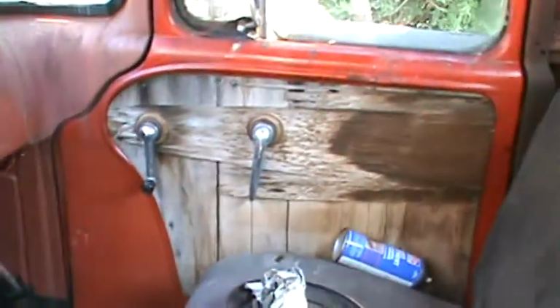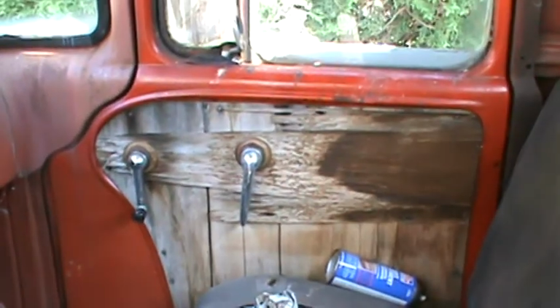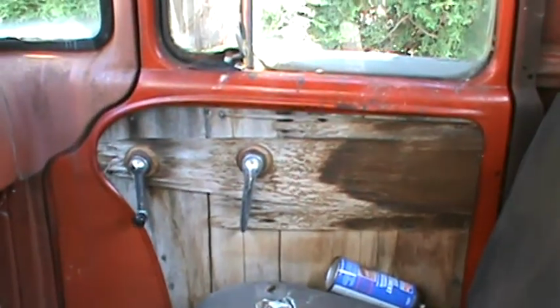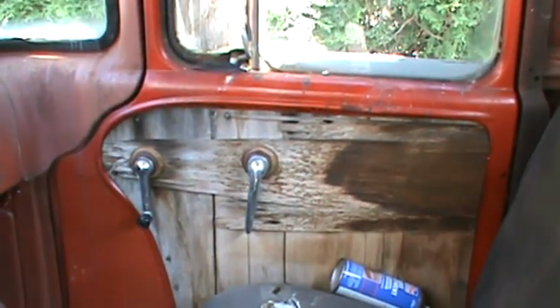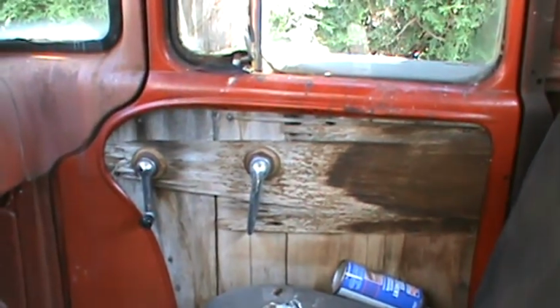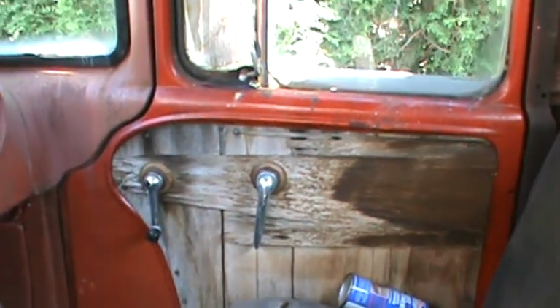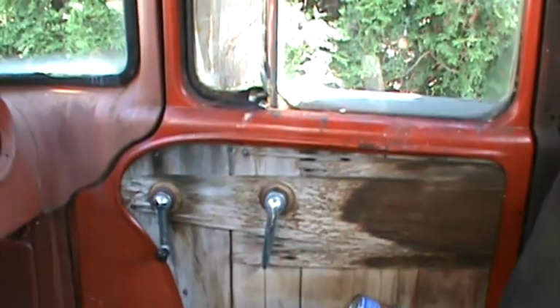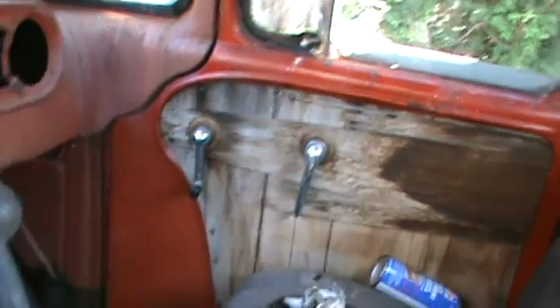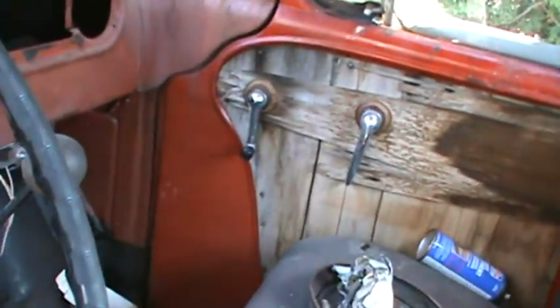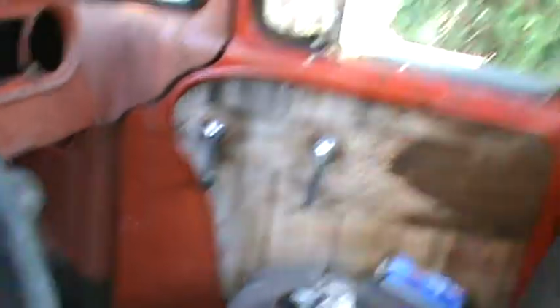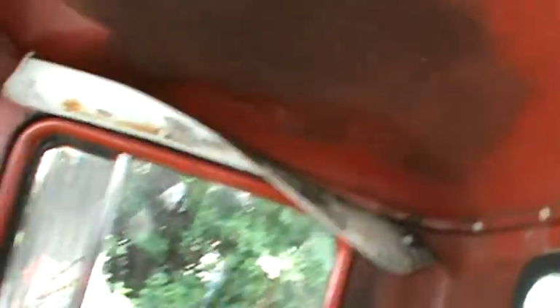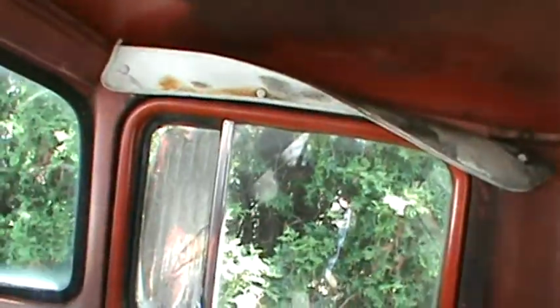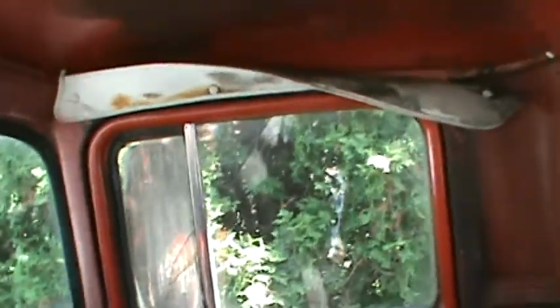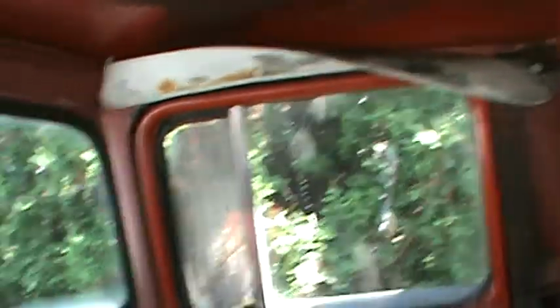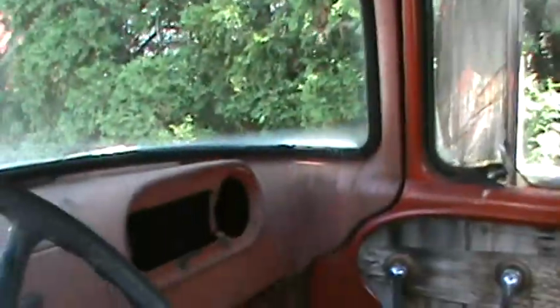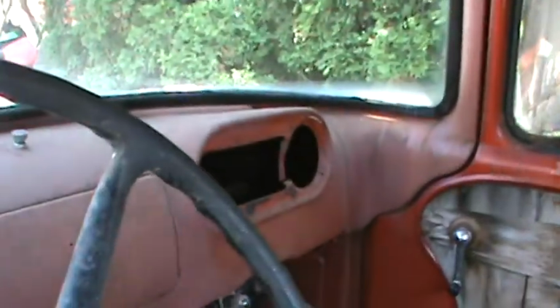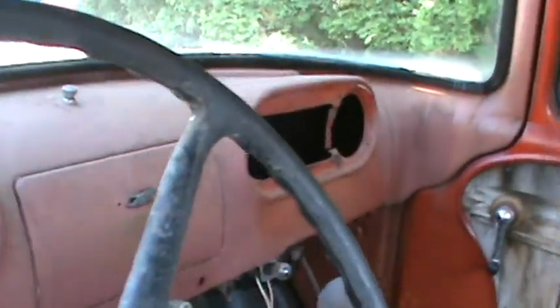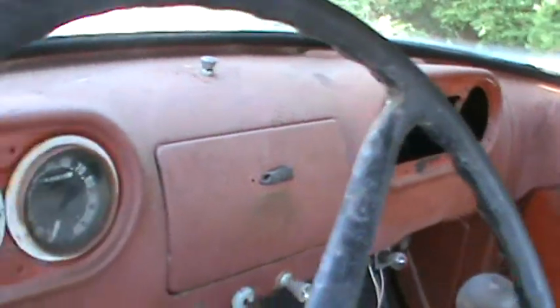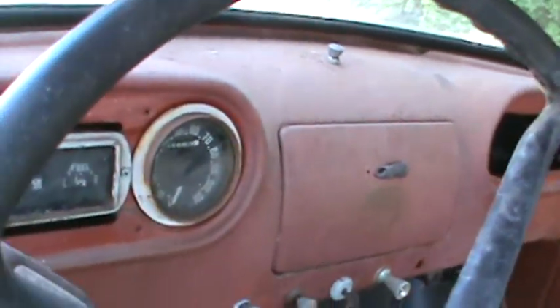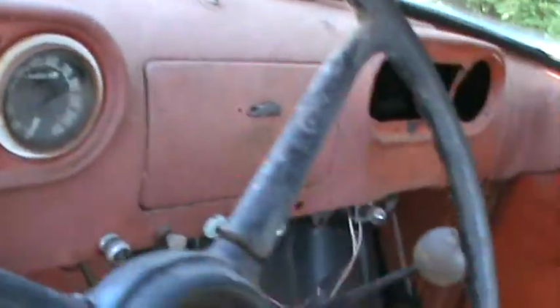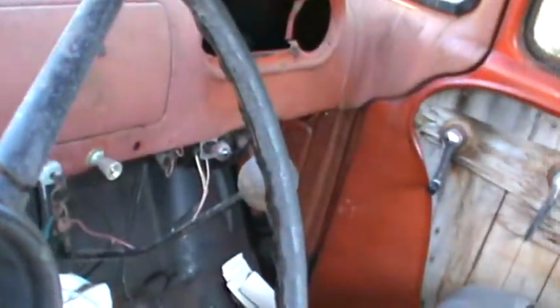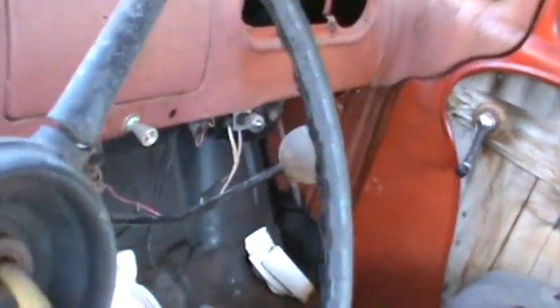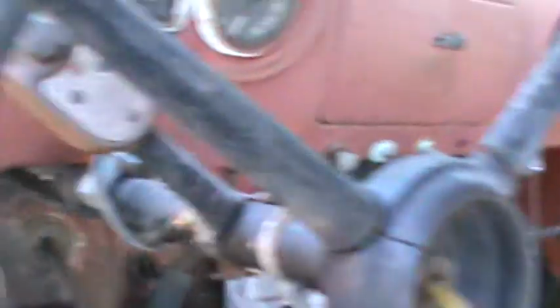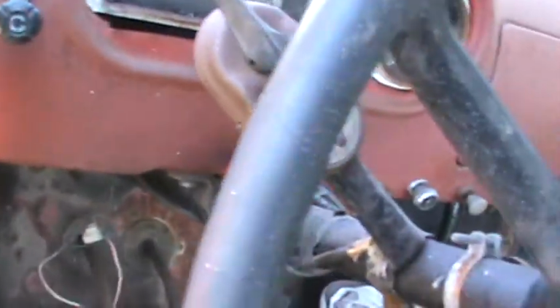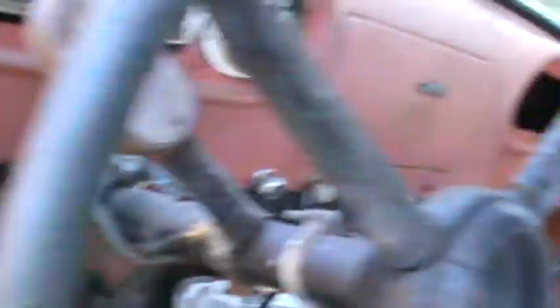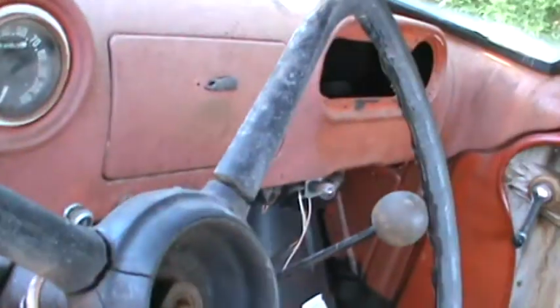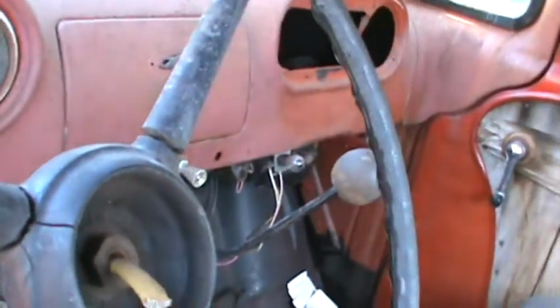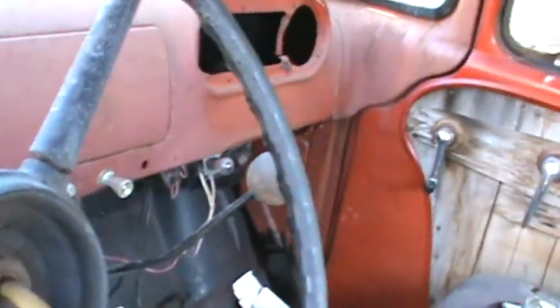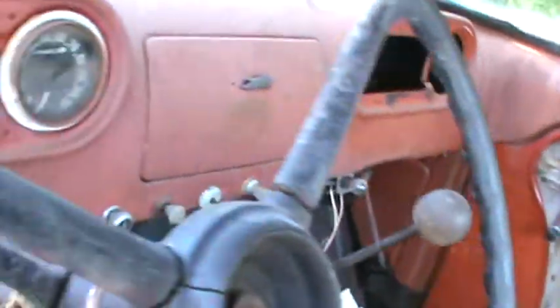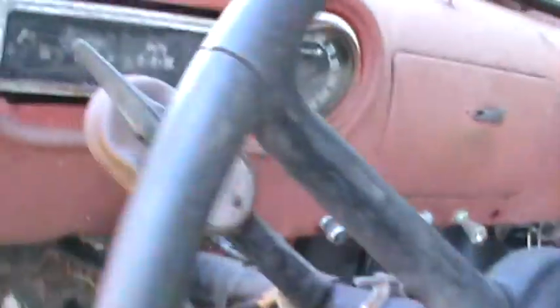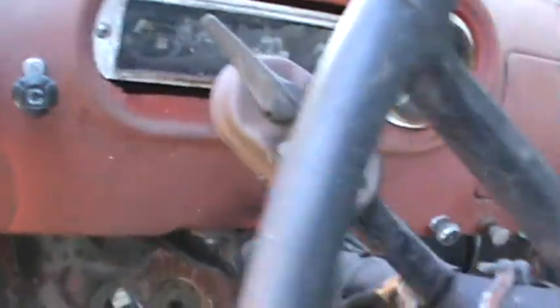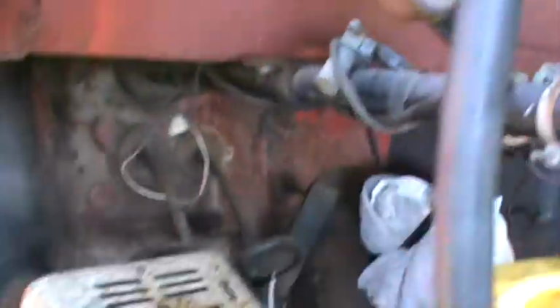There's some upholstery work there — that's real nice, but it's going to have to be replaced. The dash seems to be in pretty nice shape. A little sanding, priming, painting — good as new.